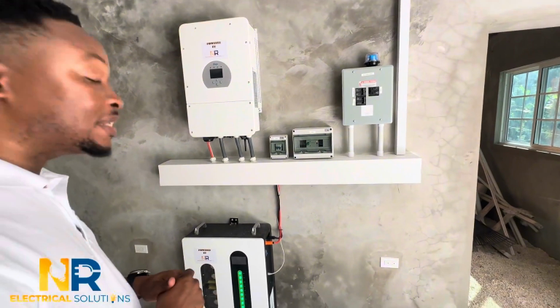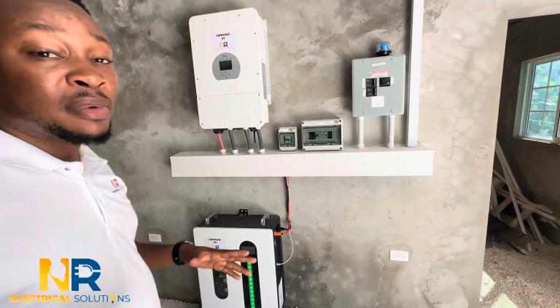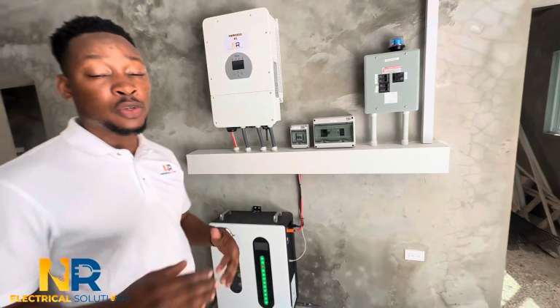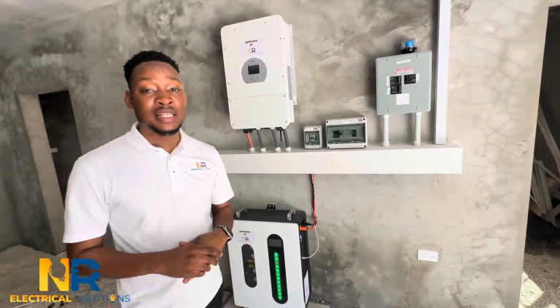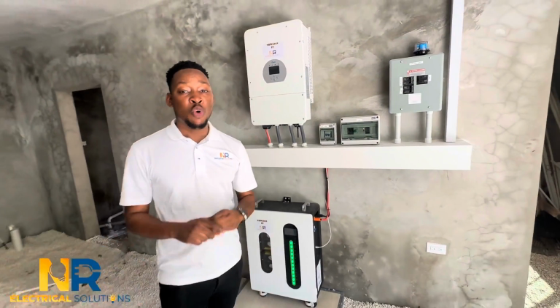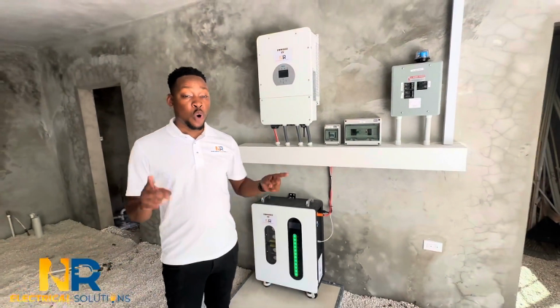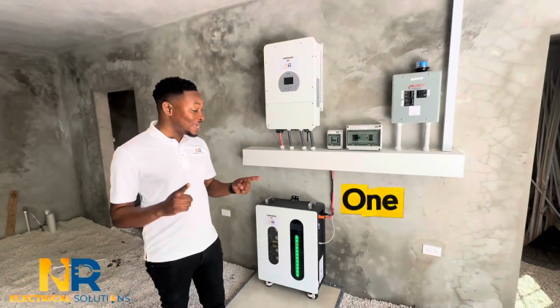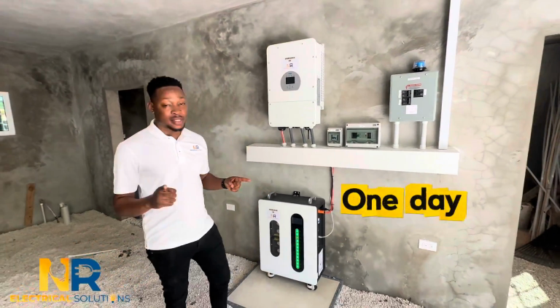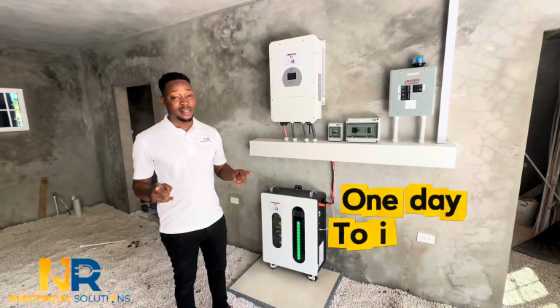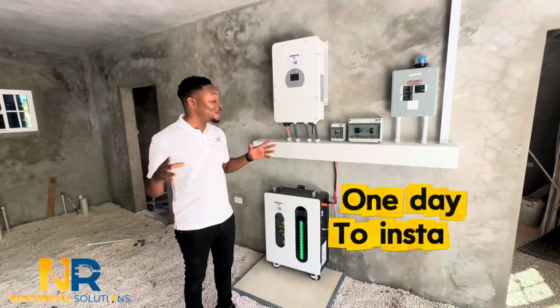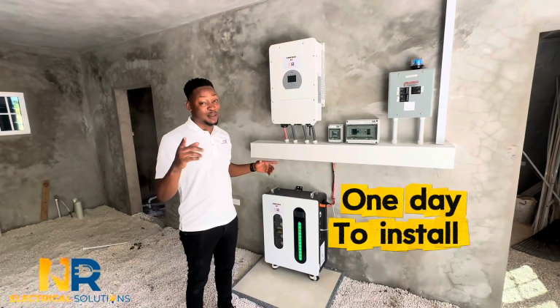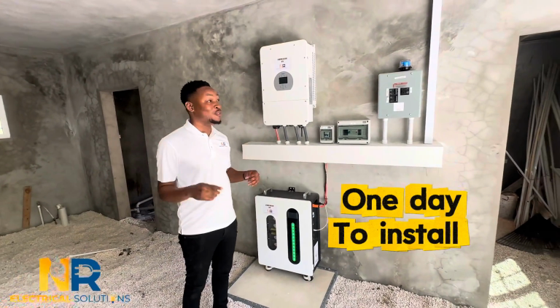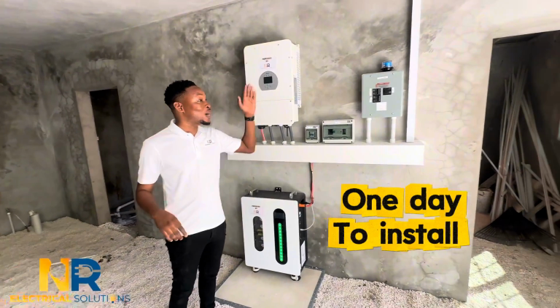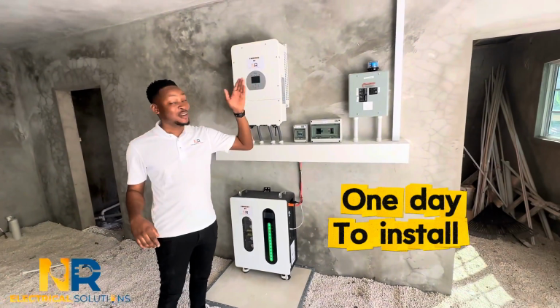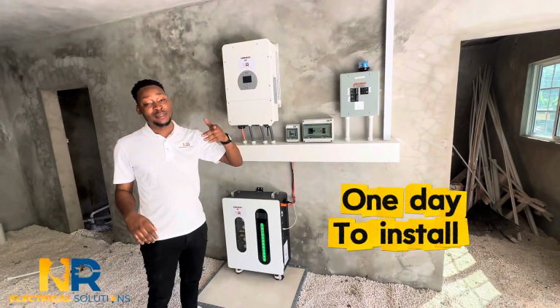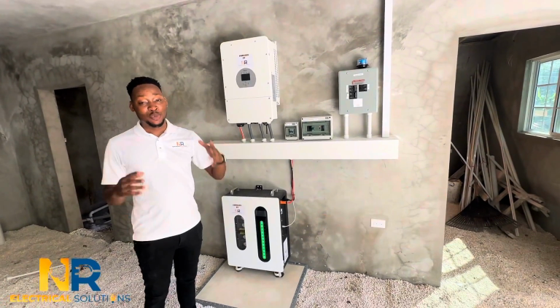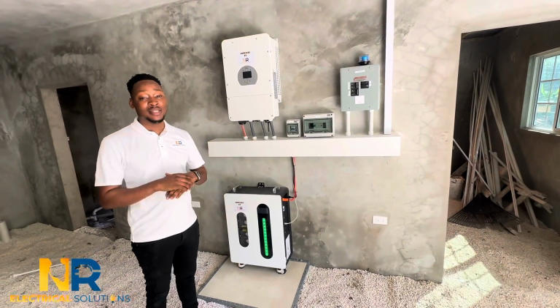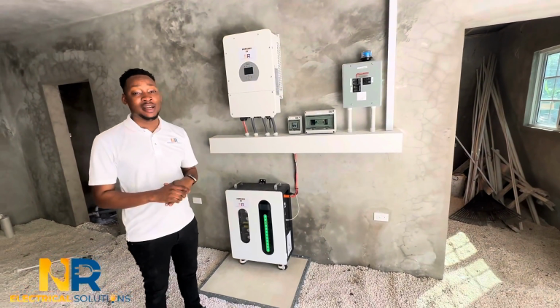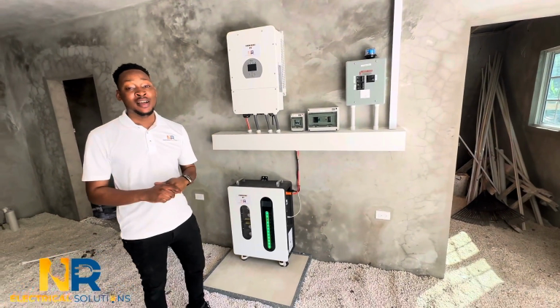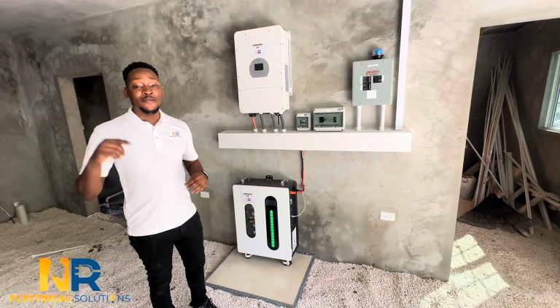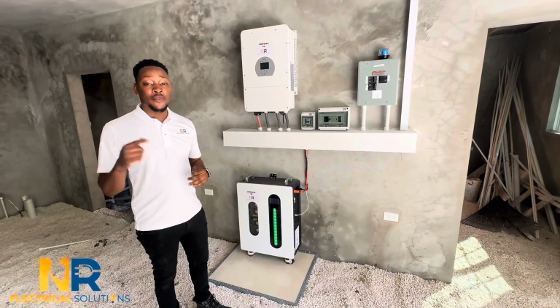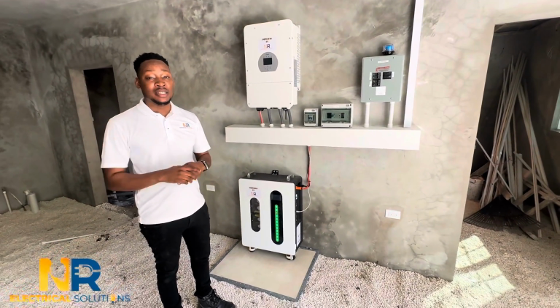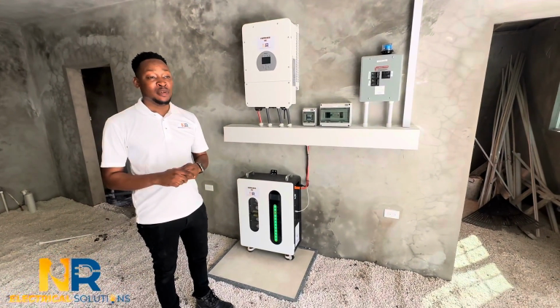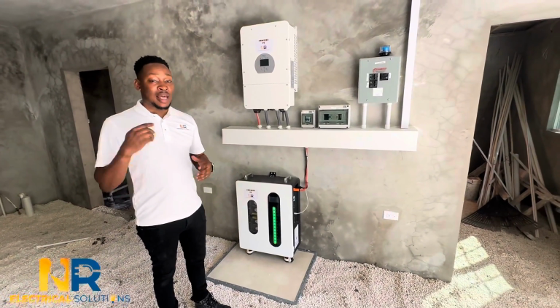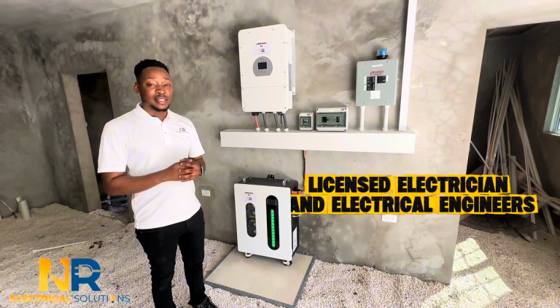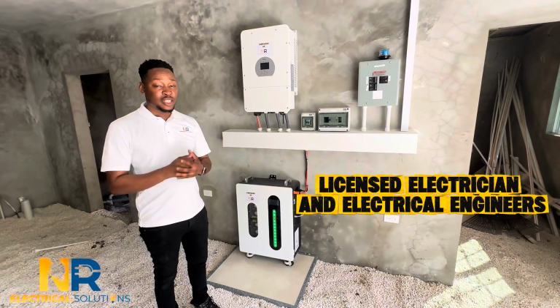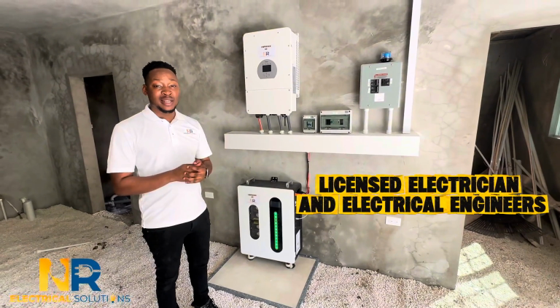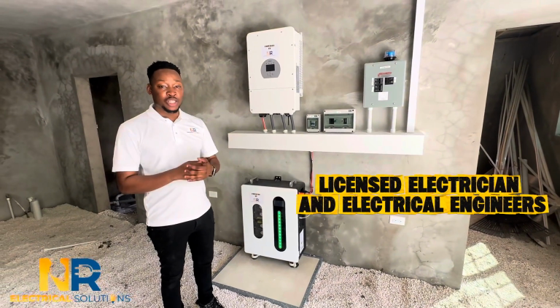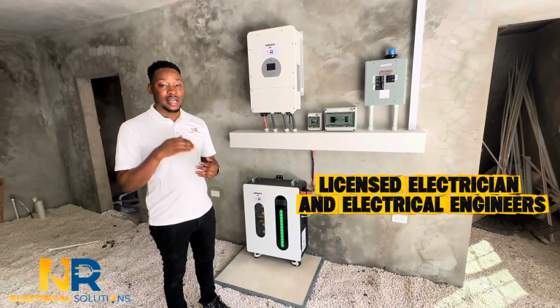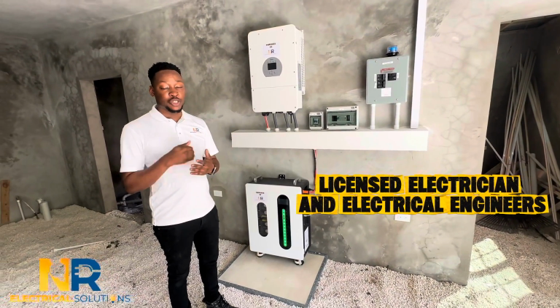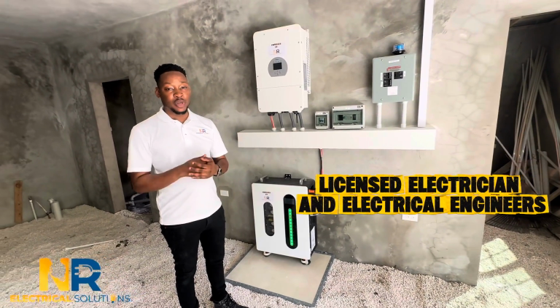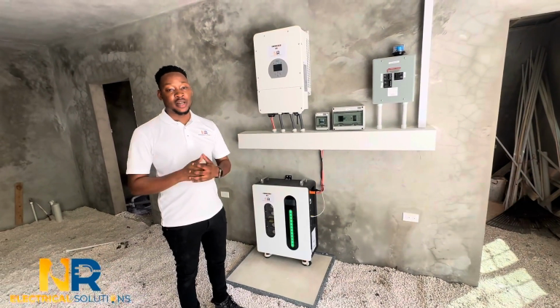The system actually took our team one day to install. Very professional team — licensed, certified engineers and electricians we have here.